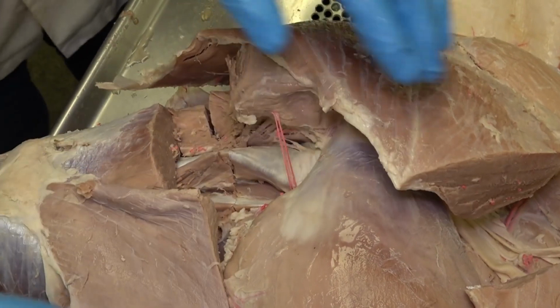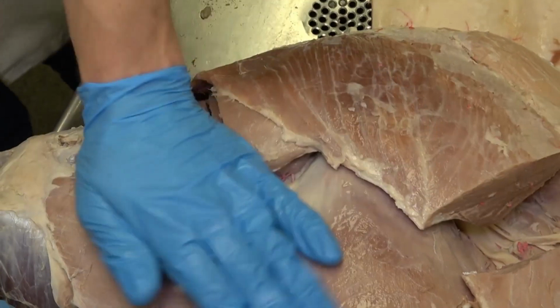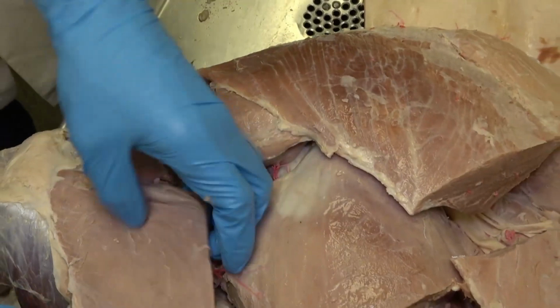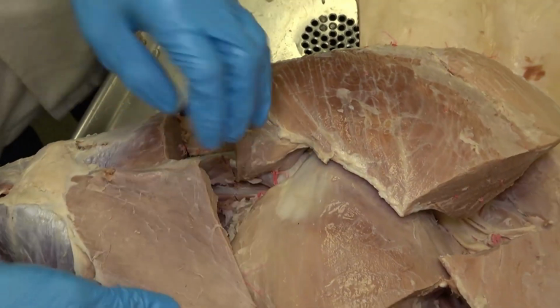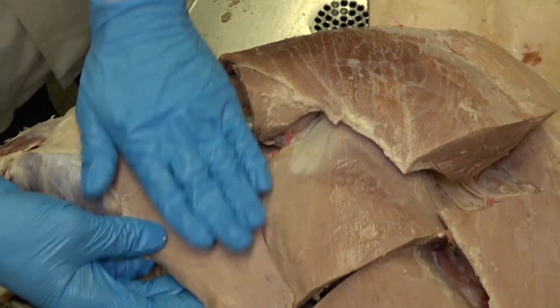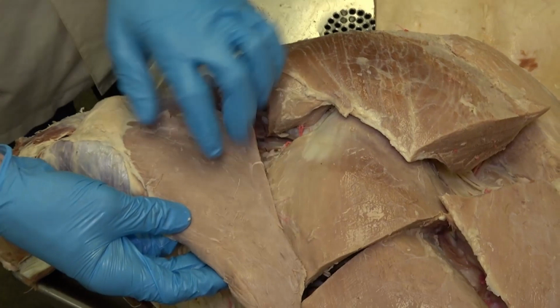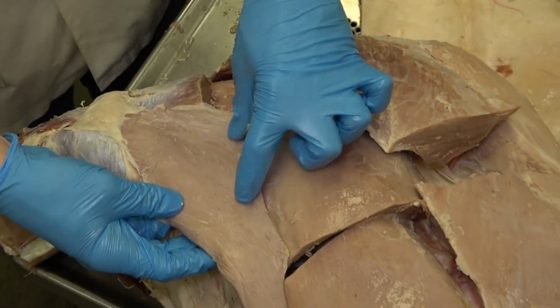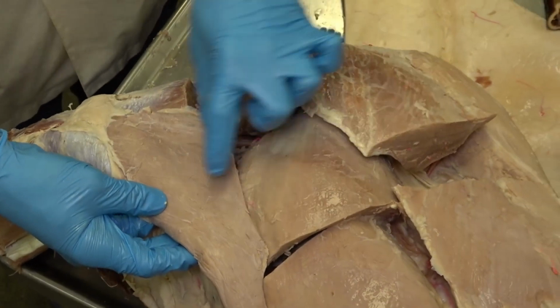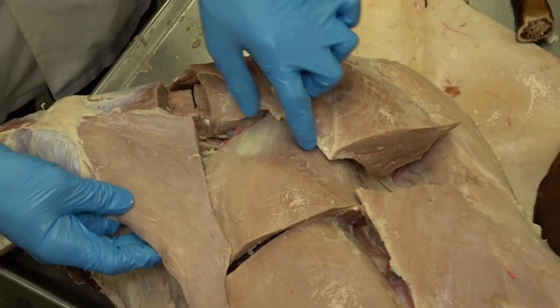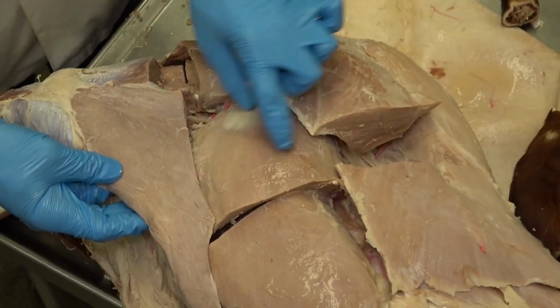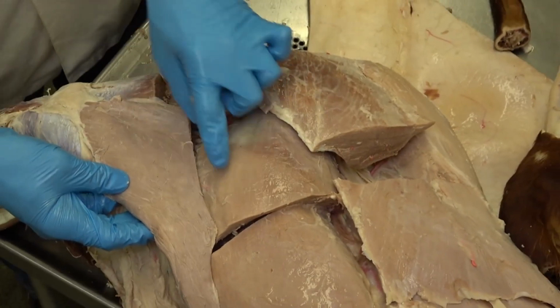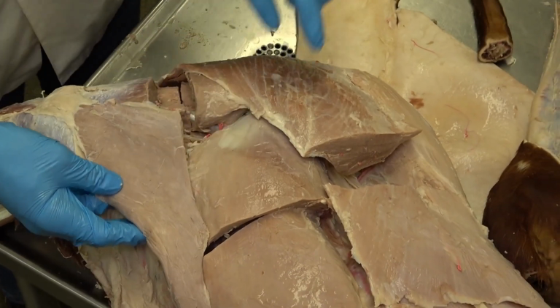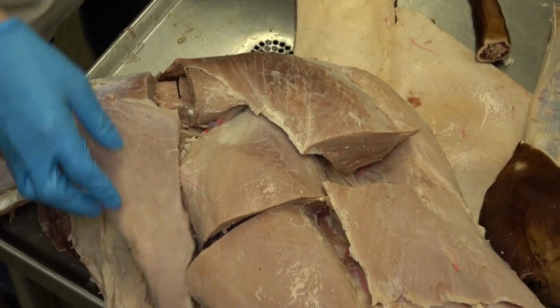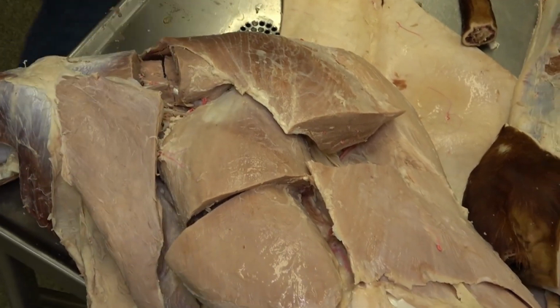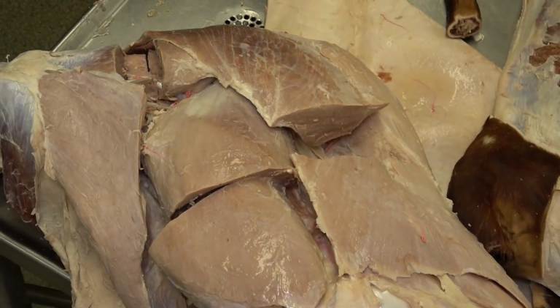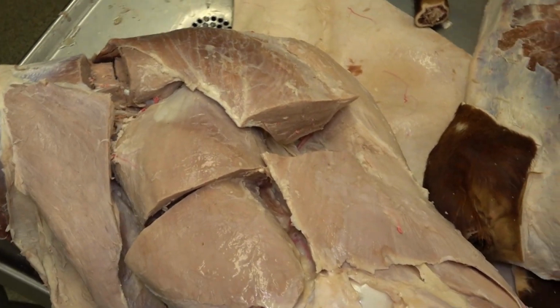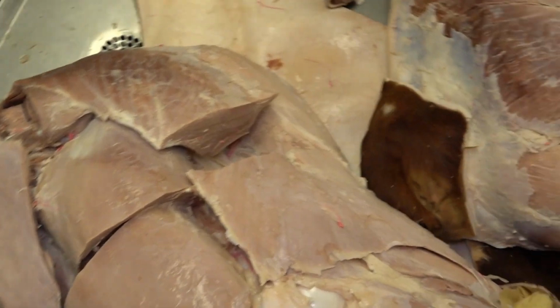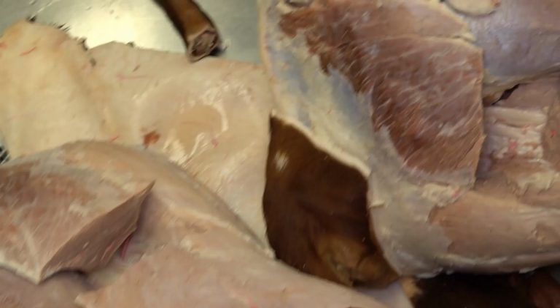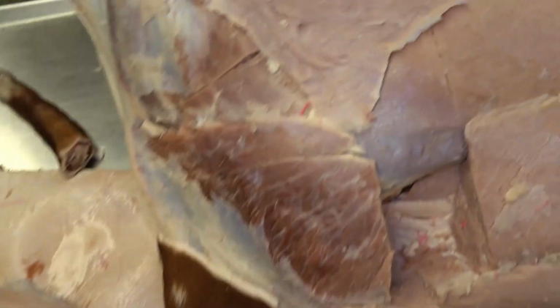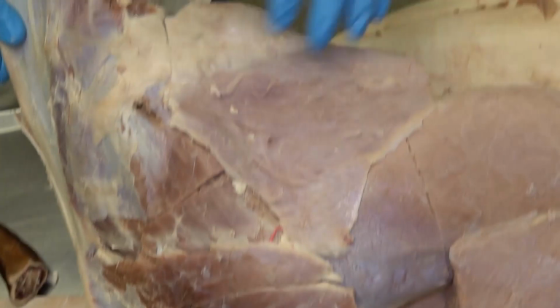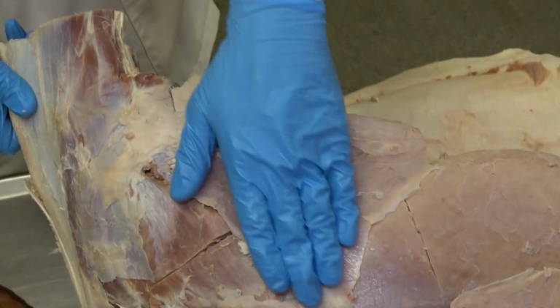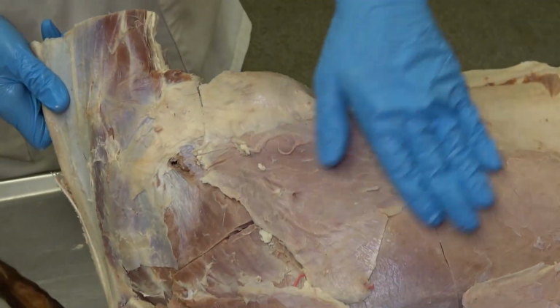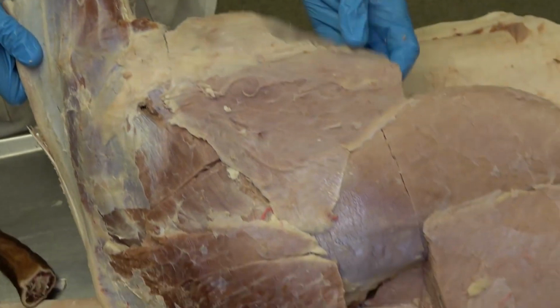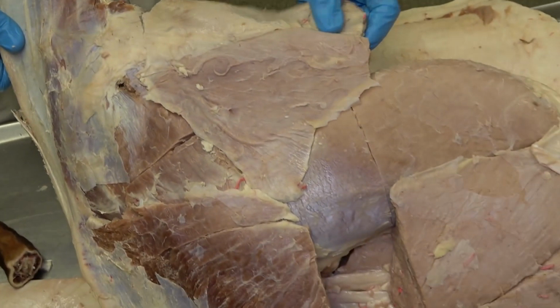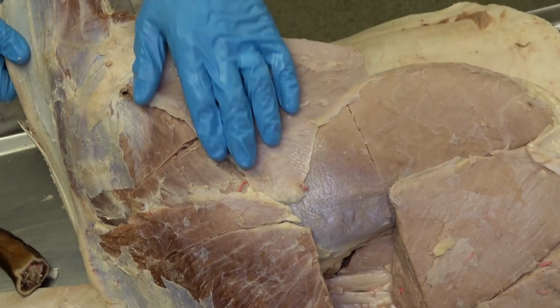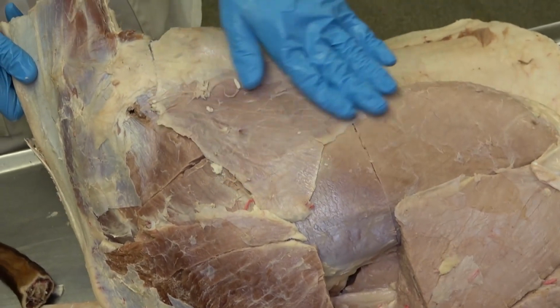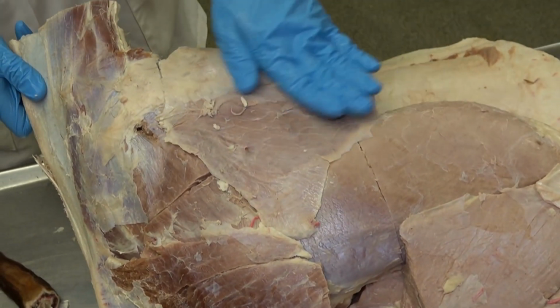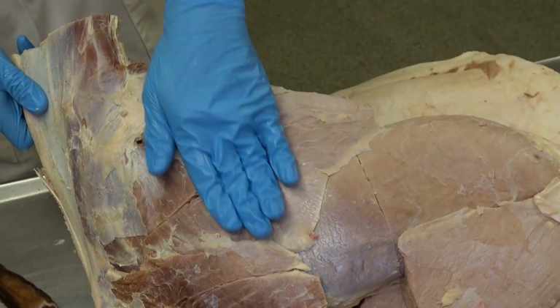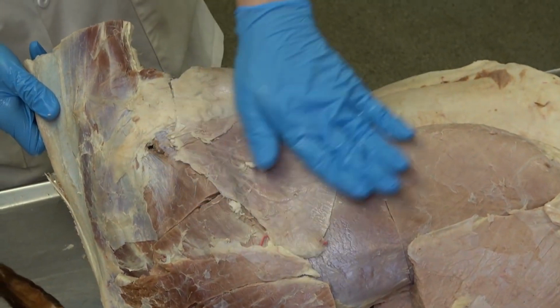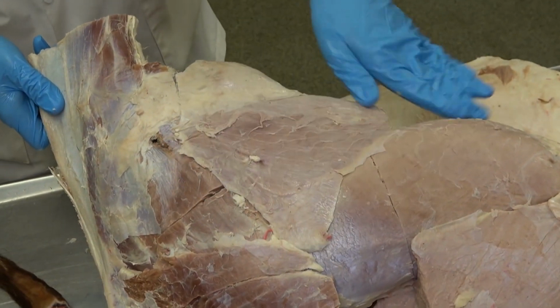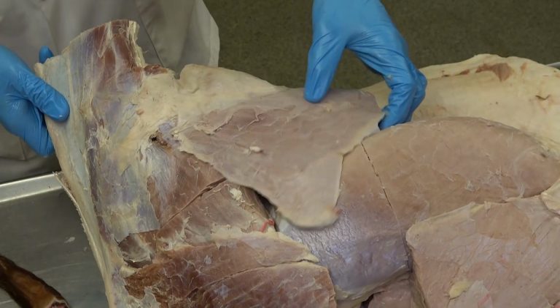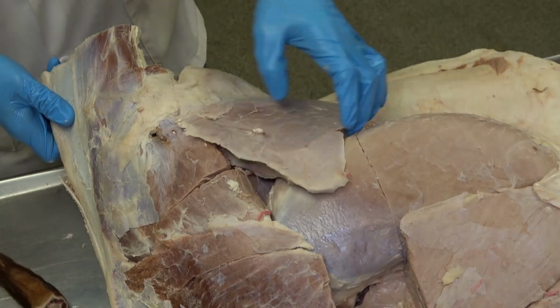This is our tensor fasciae latae in the bovine — a pretty good chunk of it has been removed here. But if we move over to this cadaver, now we can see that expansive mass of muscle, which is the tensor fasciae latae muscle.